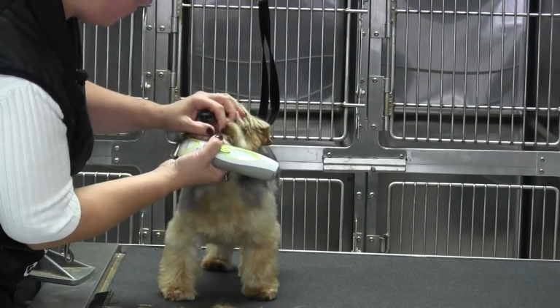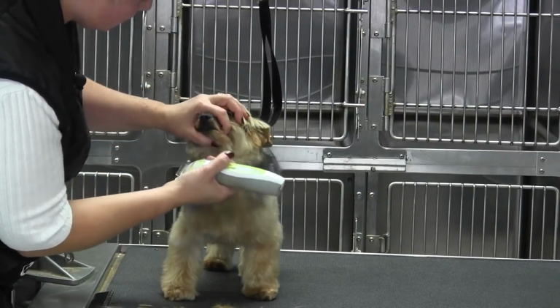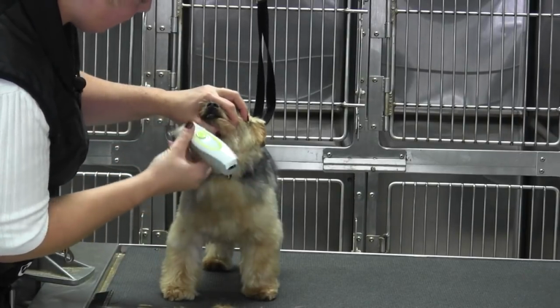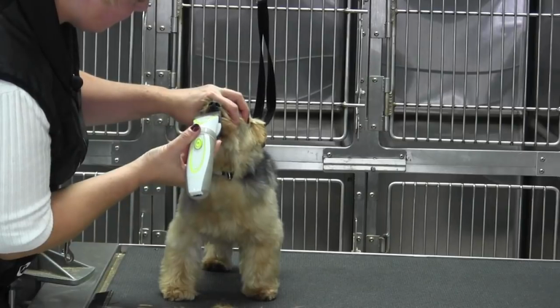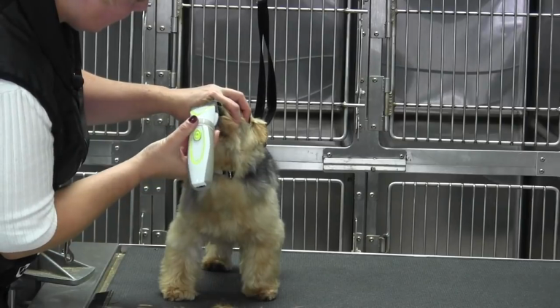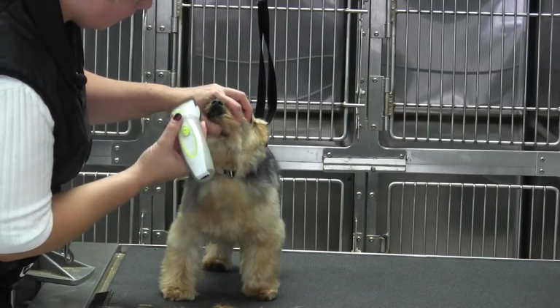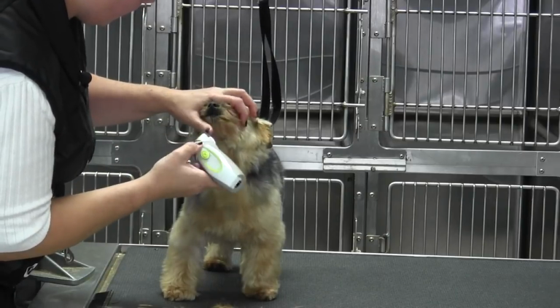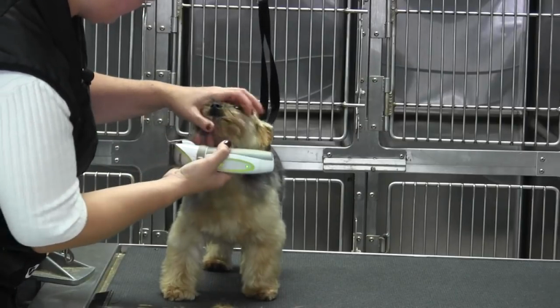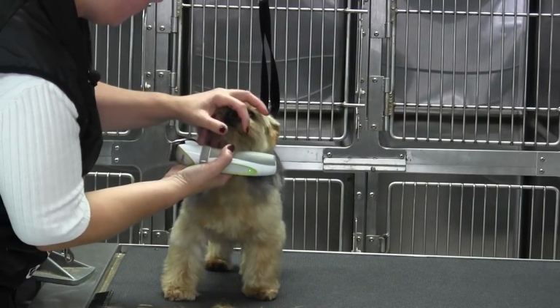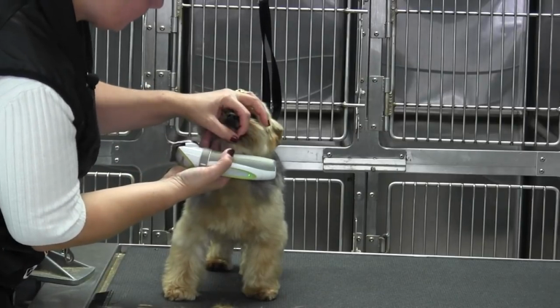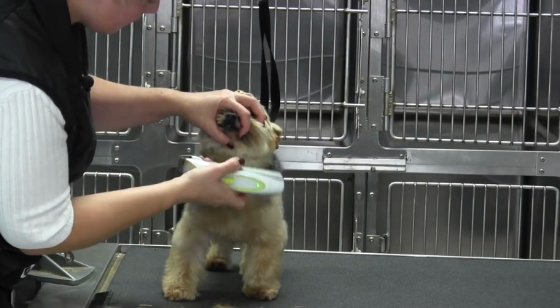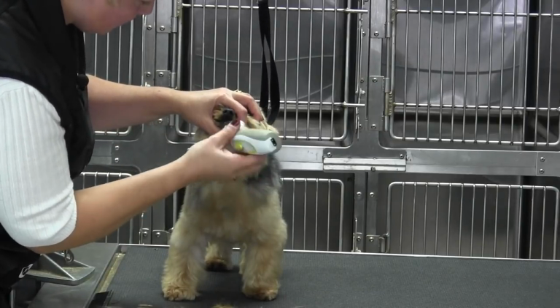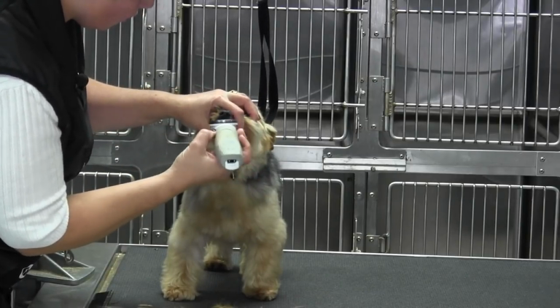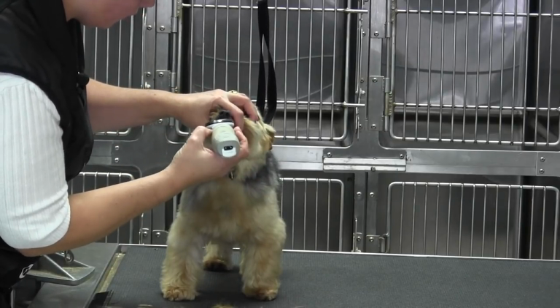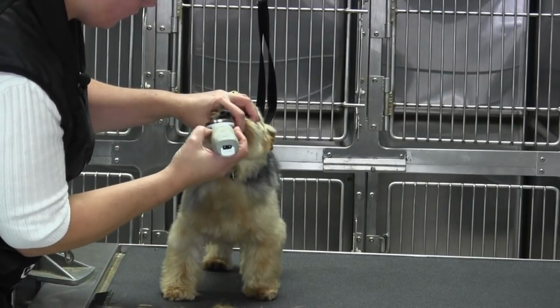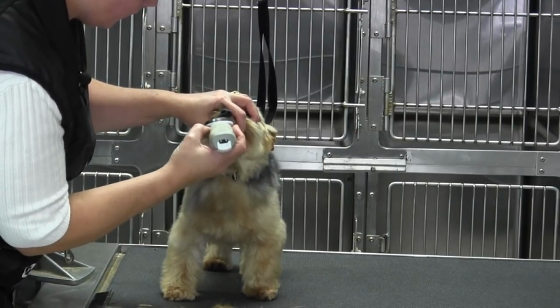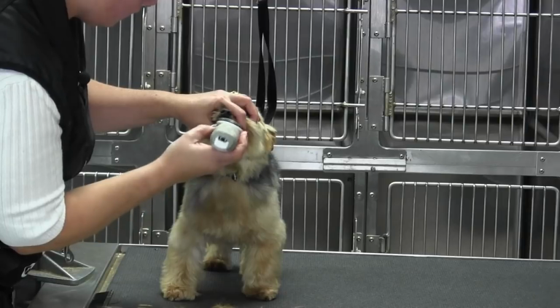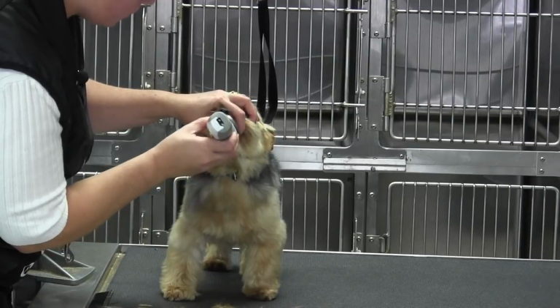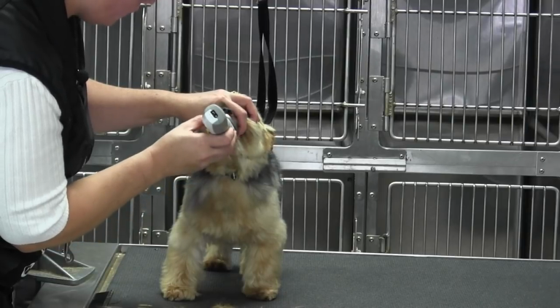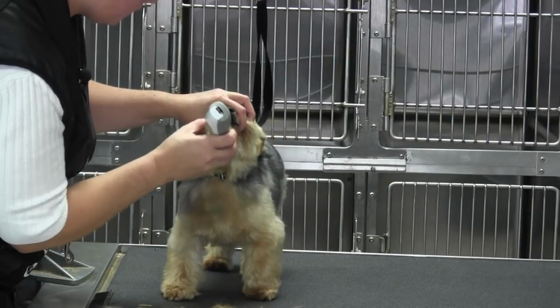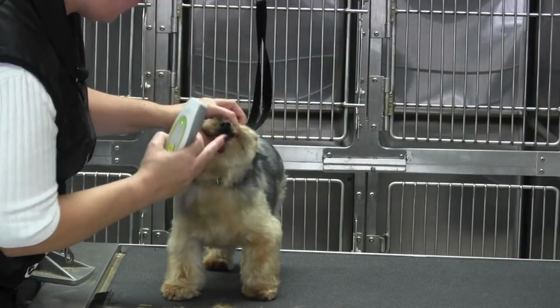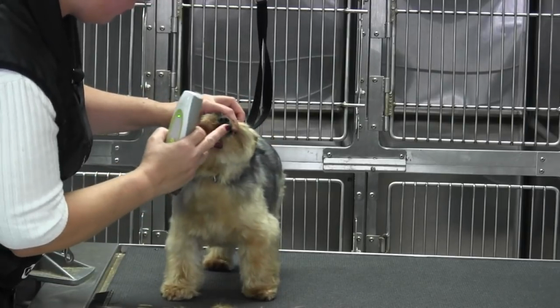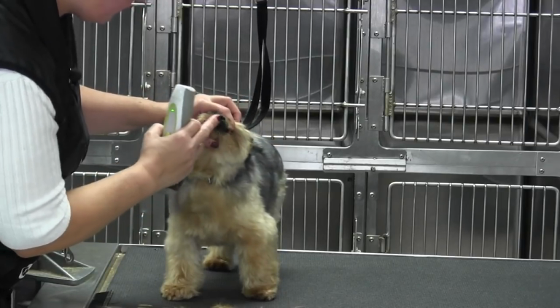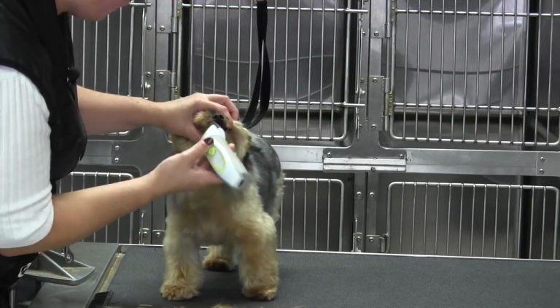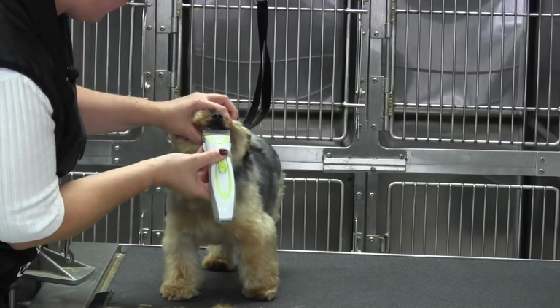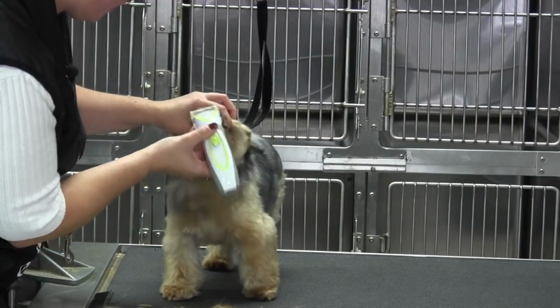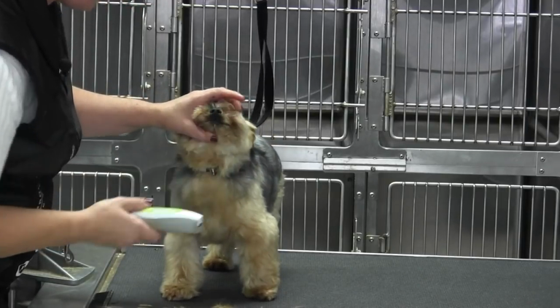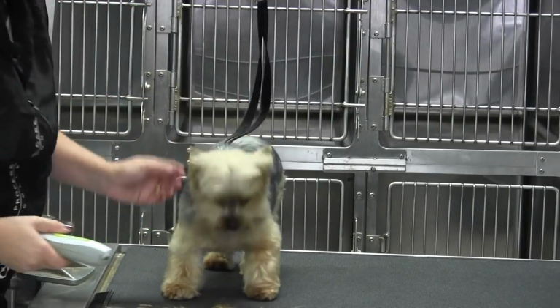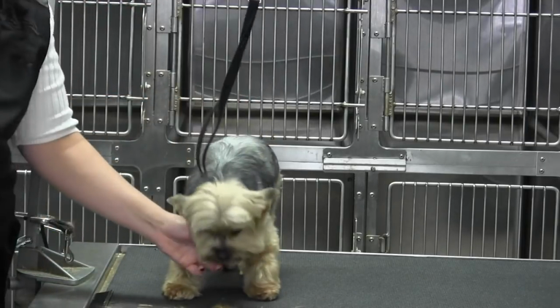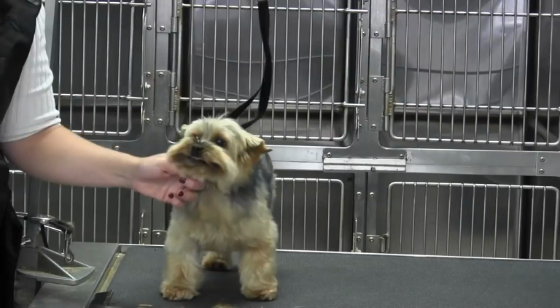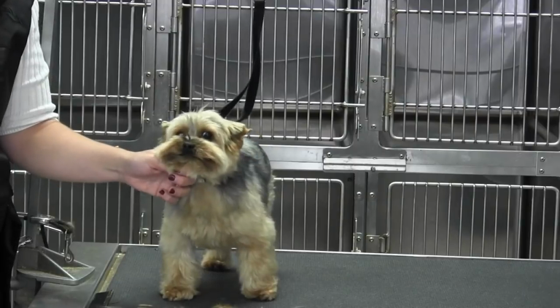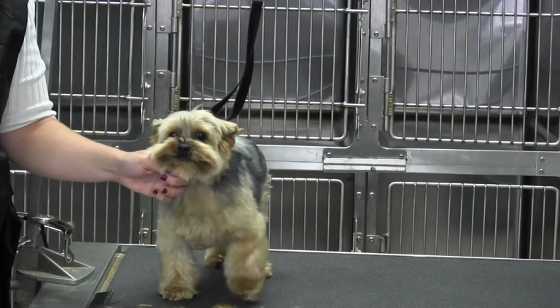So just stretch those lips and clean all that up. Sometimes when they get older and they get a little extra — you know, losing their teeth — I'll even skim a little on that bottom side, just to clean all that up.